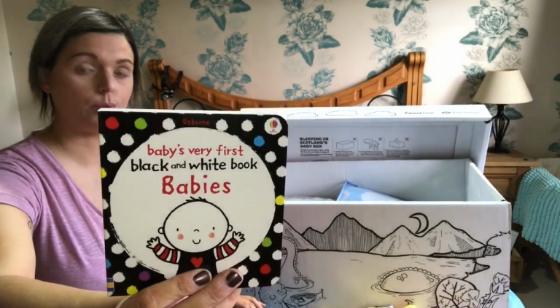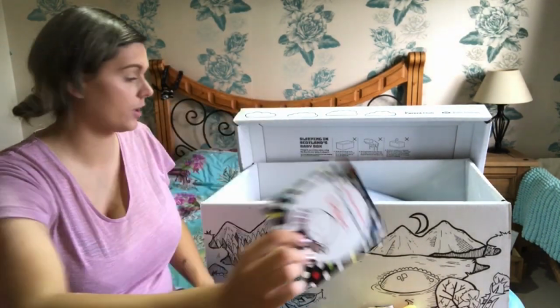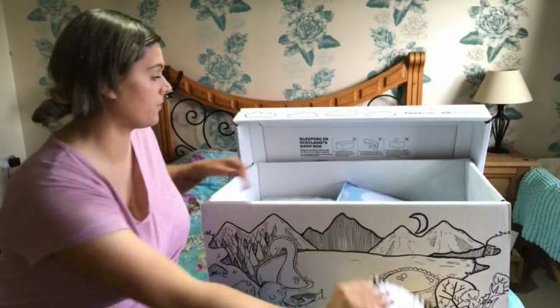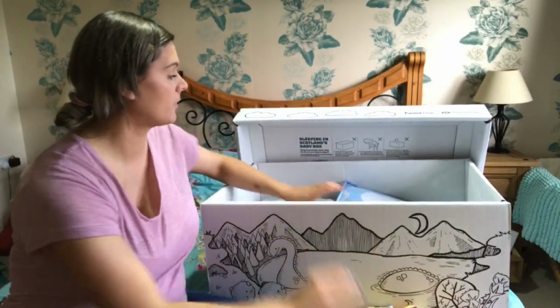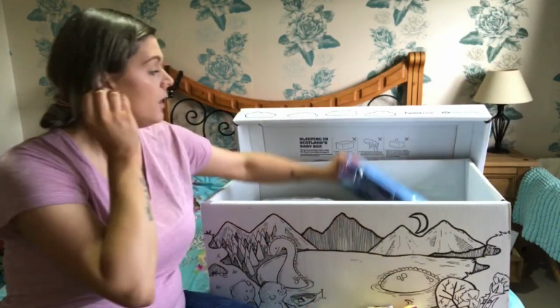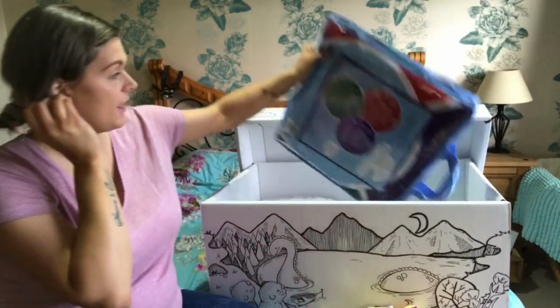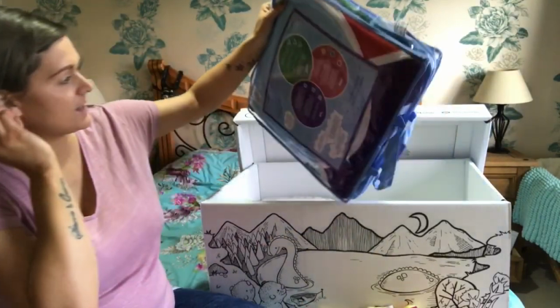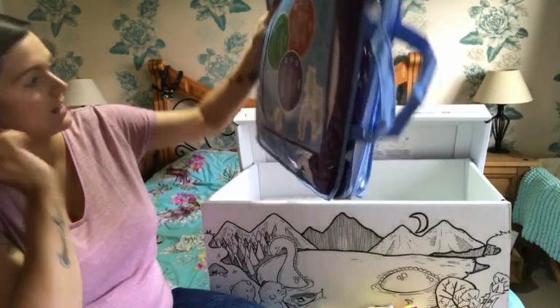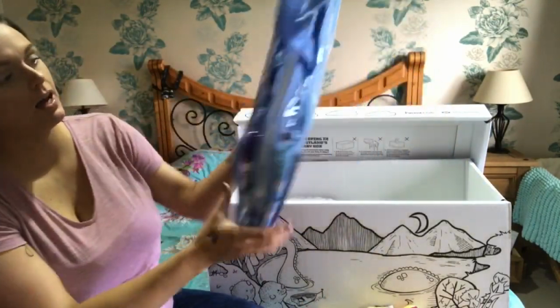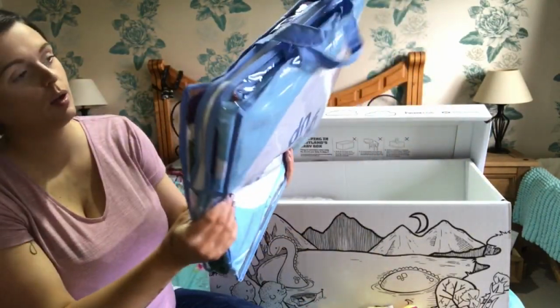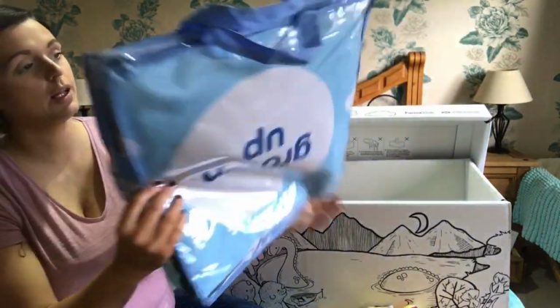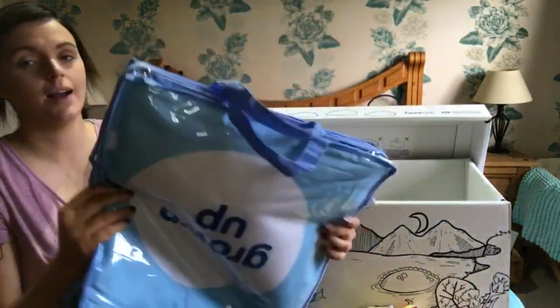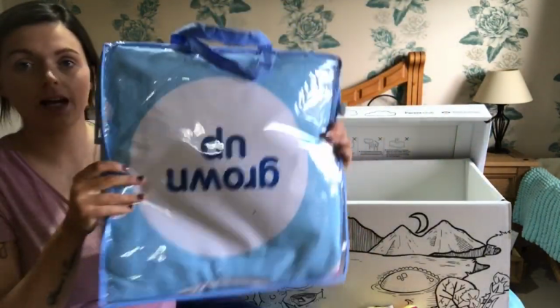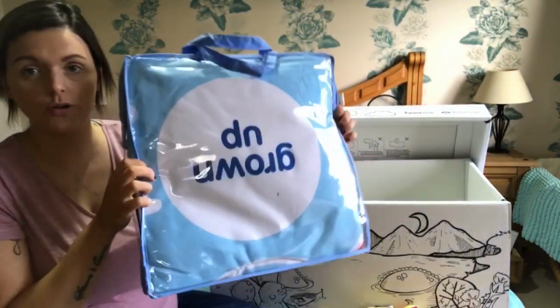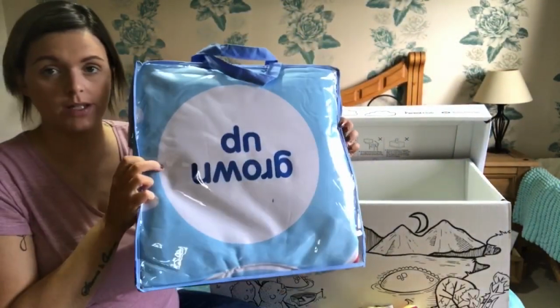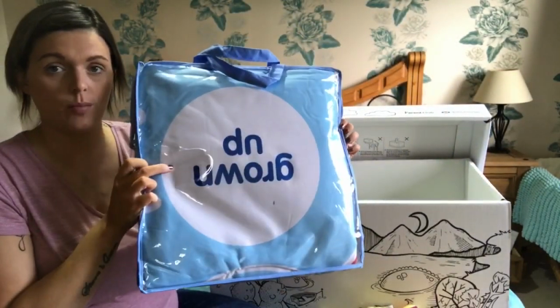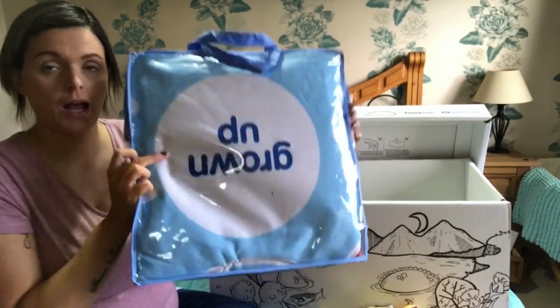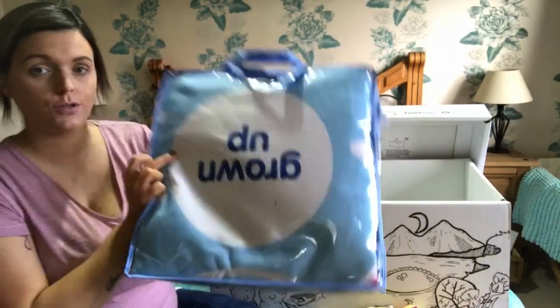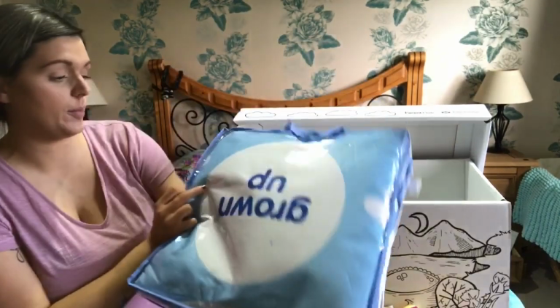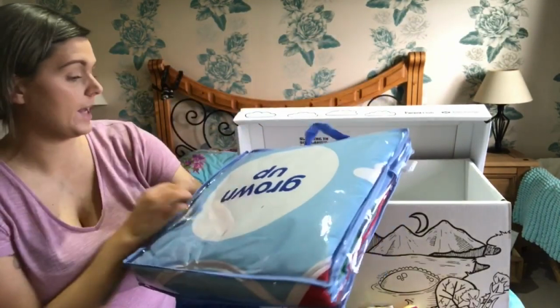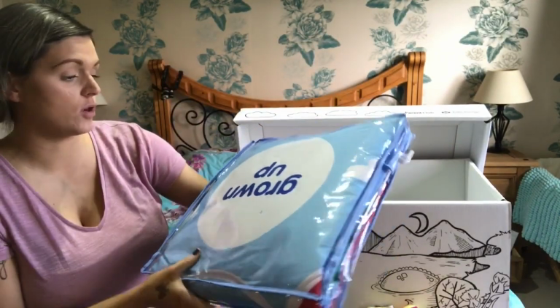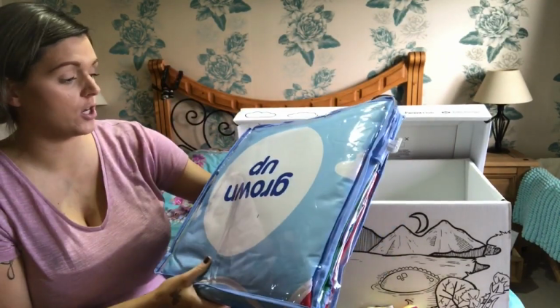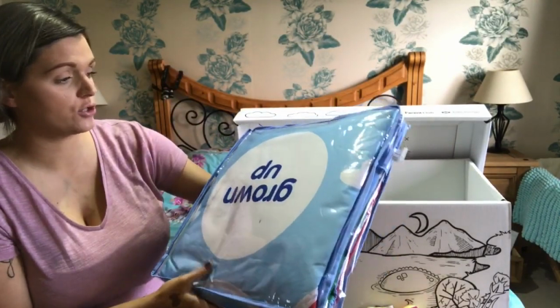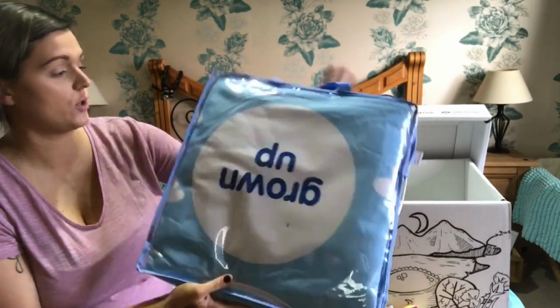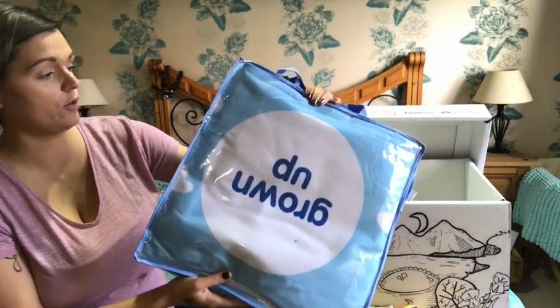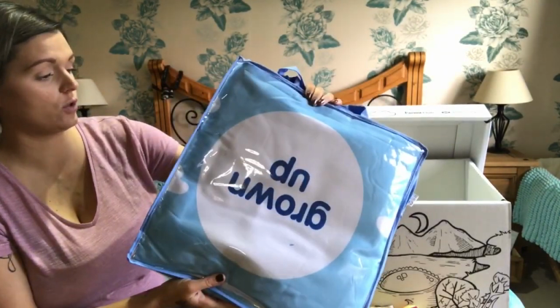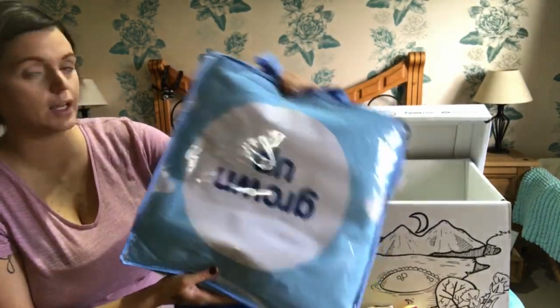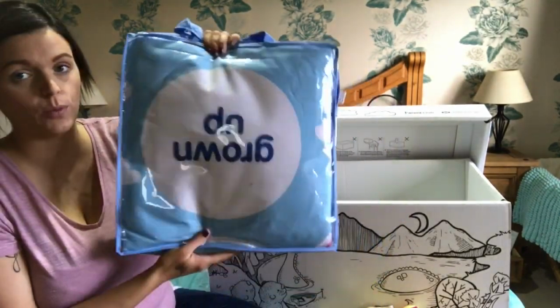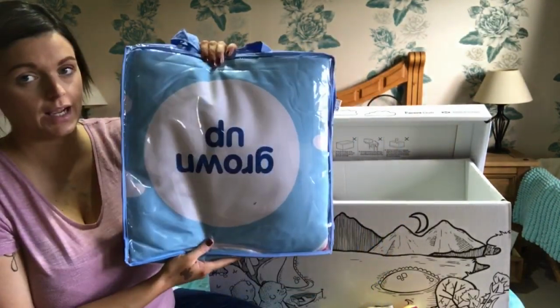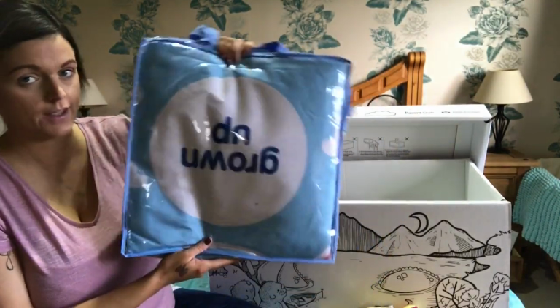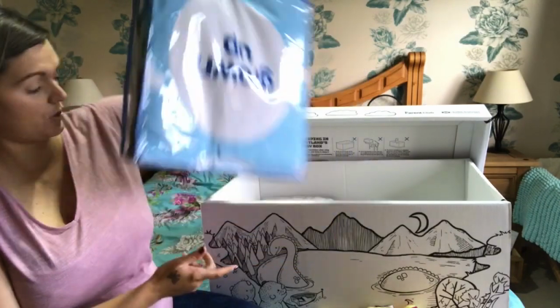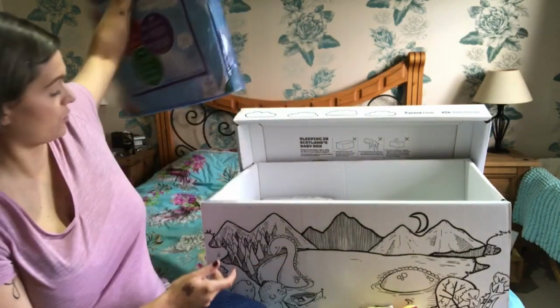This is a play mat - I haven't opened it up out of the bag yet so I'm not actually sure what it really looks like, but I will take it out at the end of the video and show you.